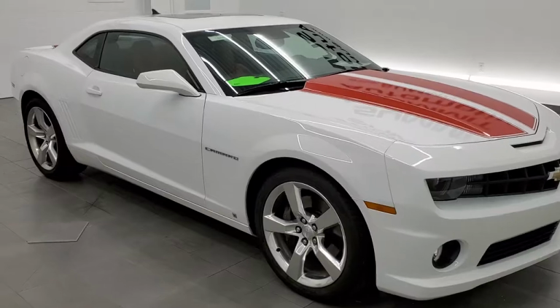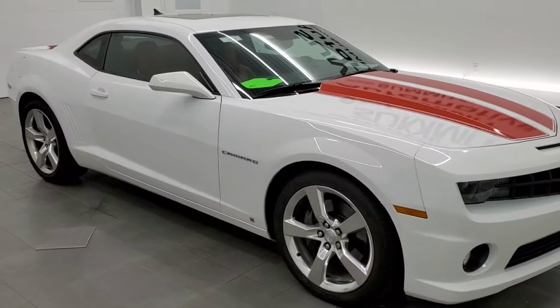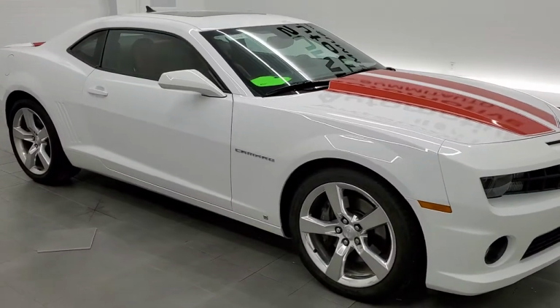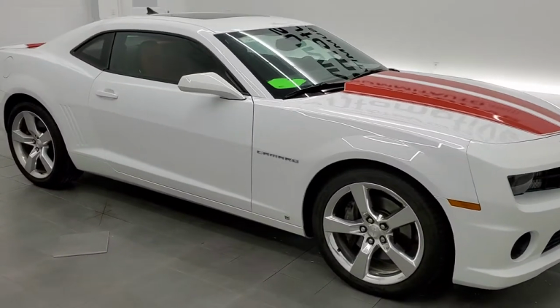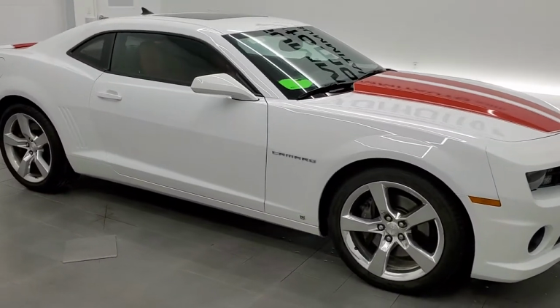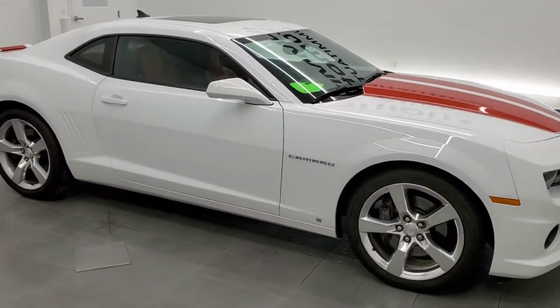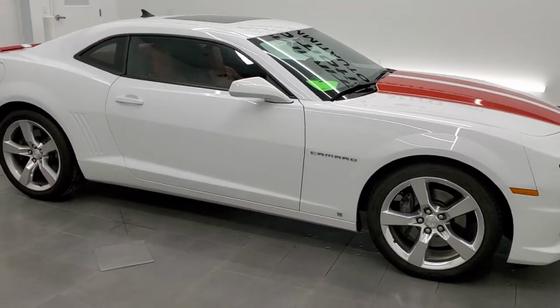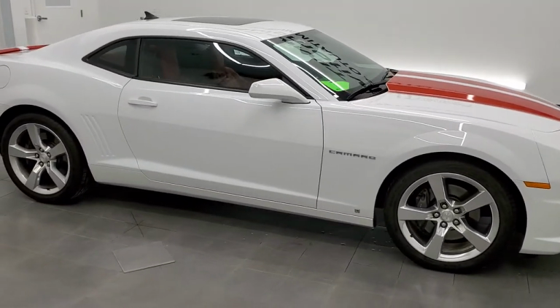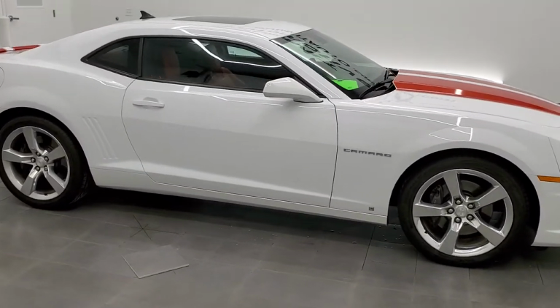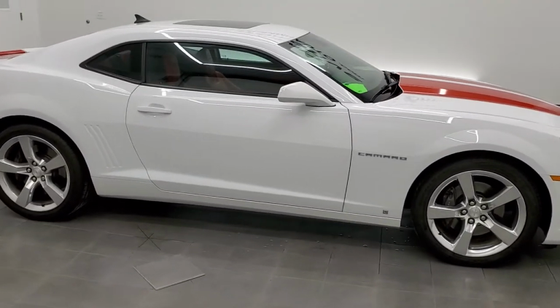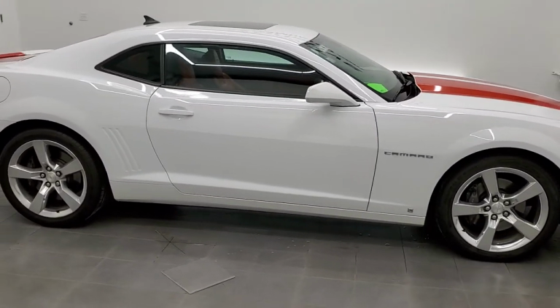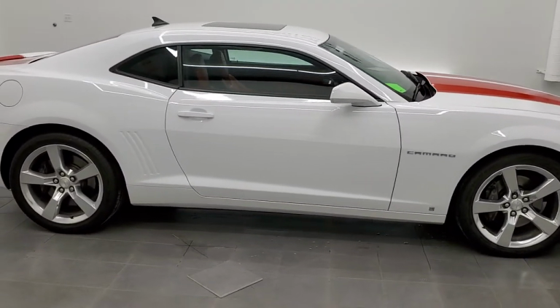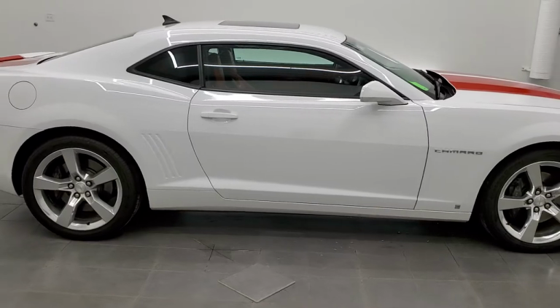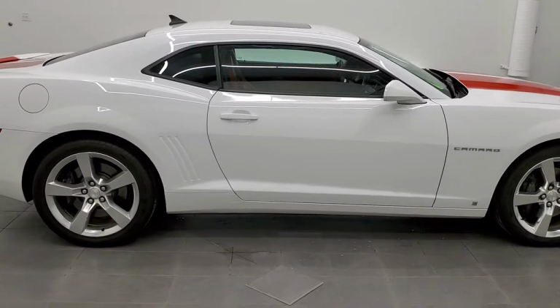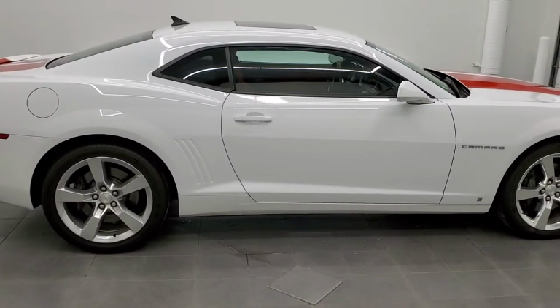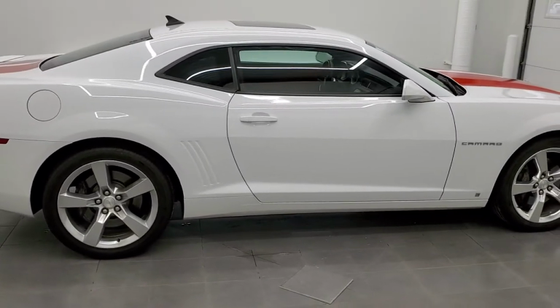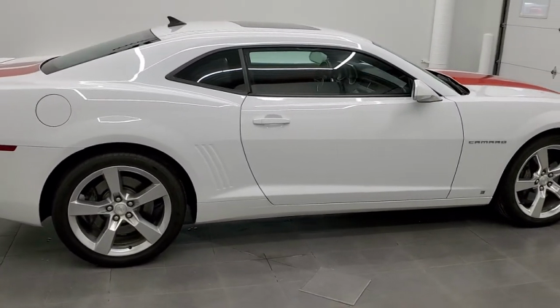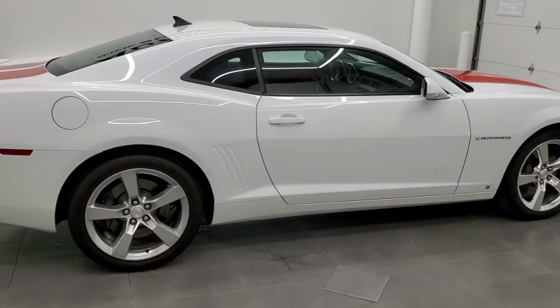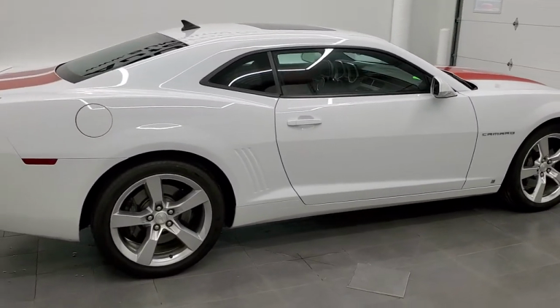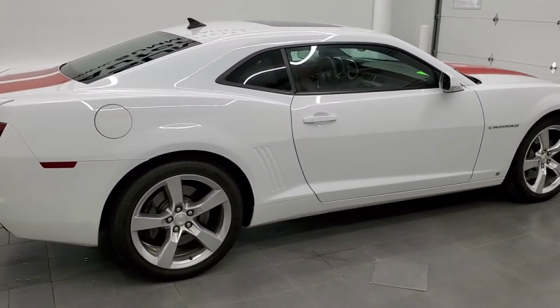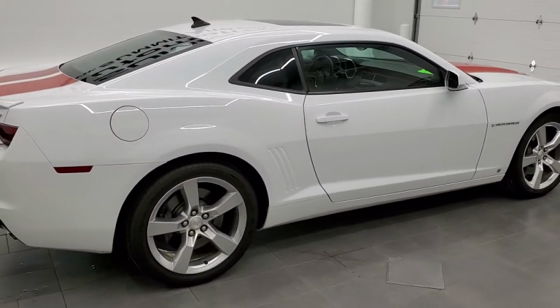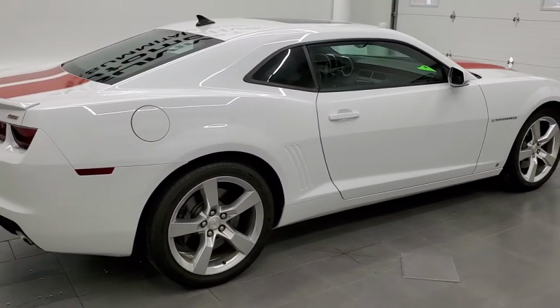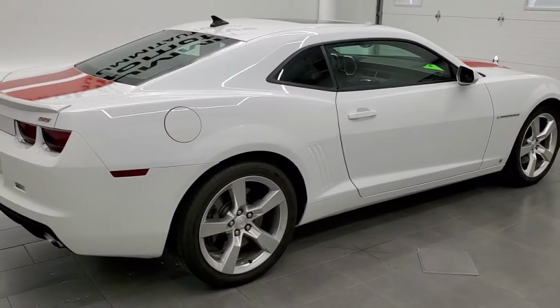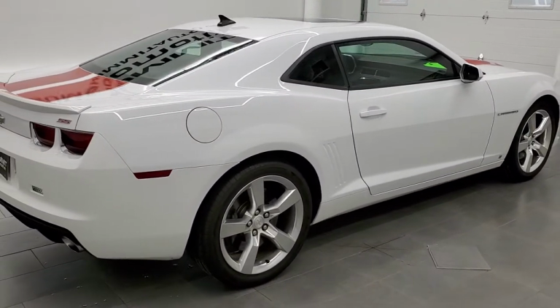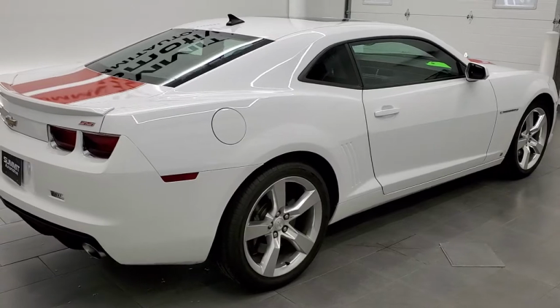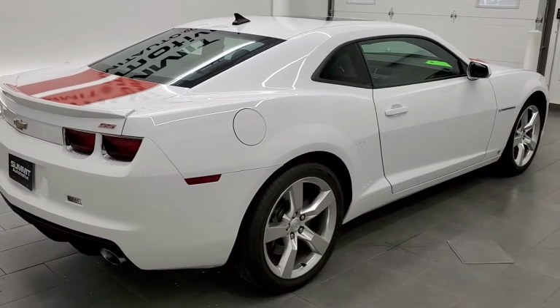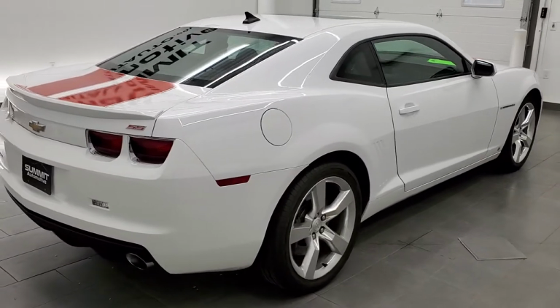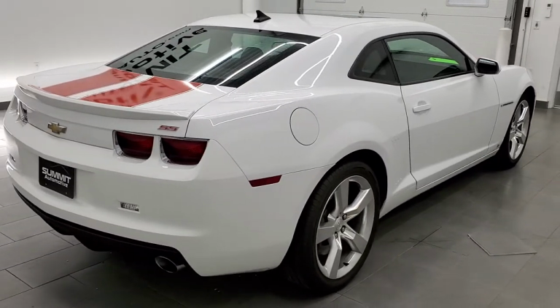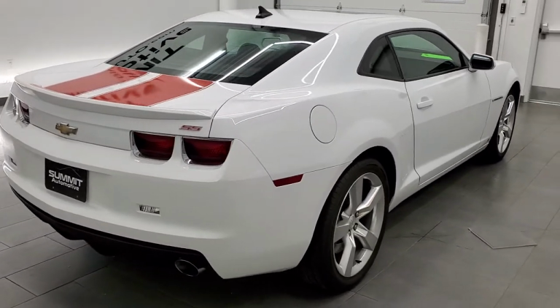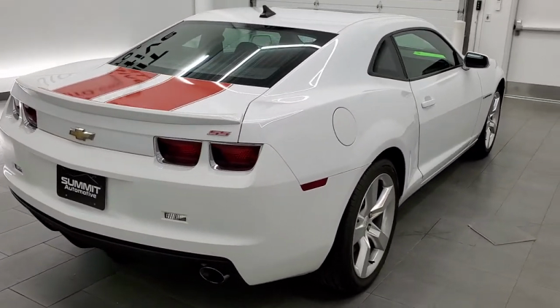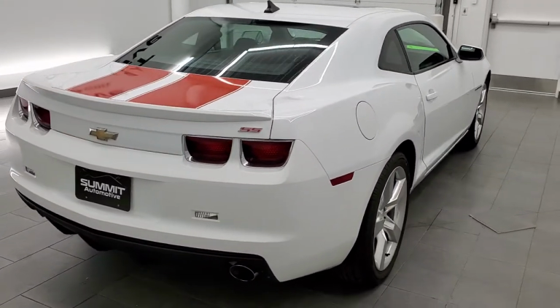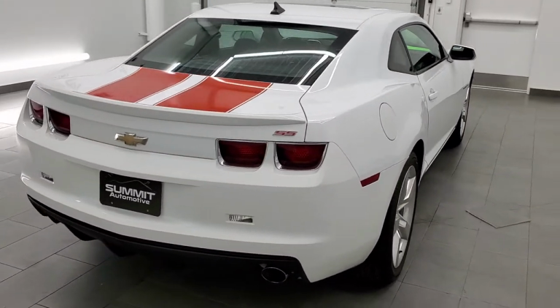This 2010 Chevy Camaro 2SS is stock number 11609Z. We are here at Summit Automotive in Fond du Lac, Wisconsin, near new and used sports car headquarters.